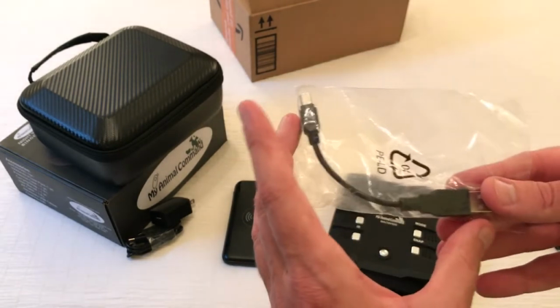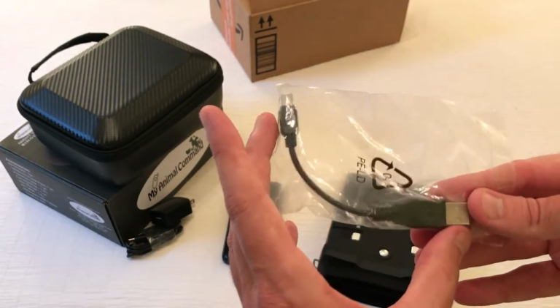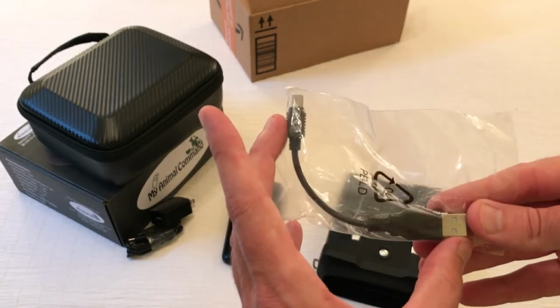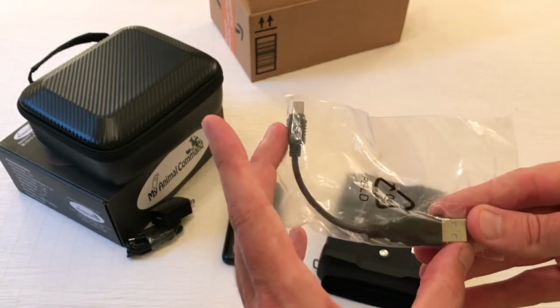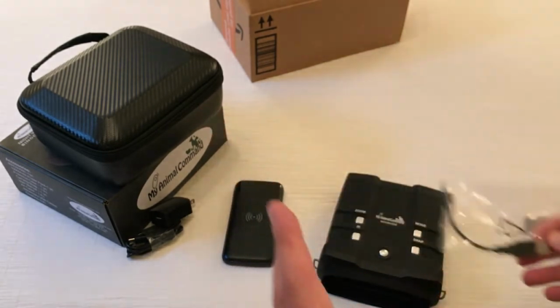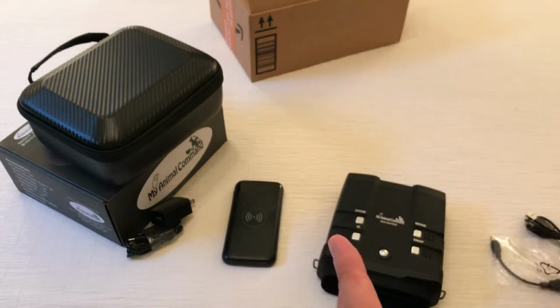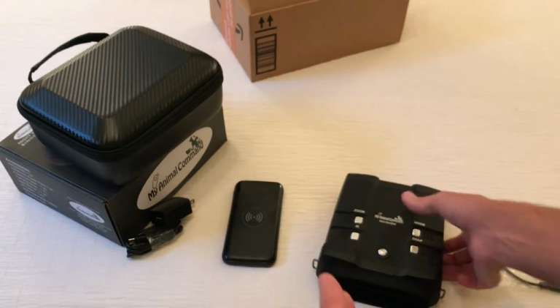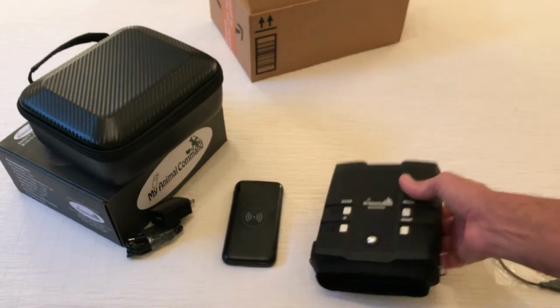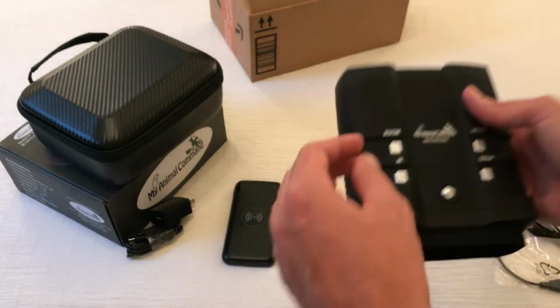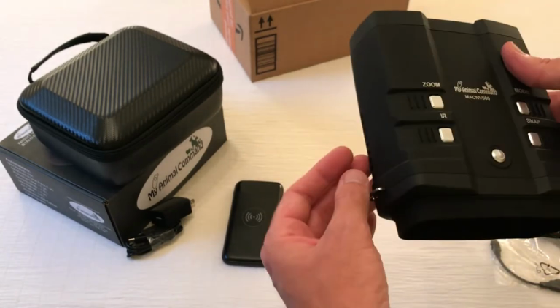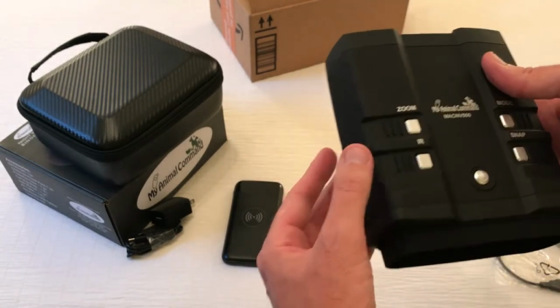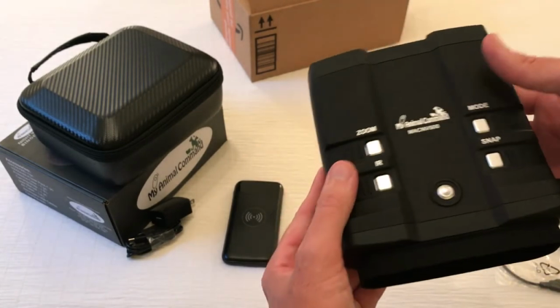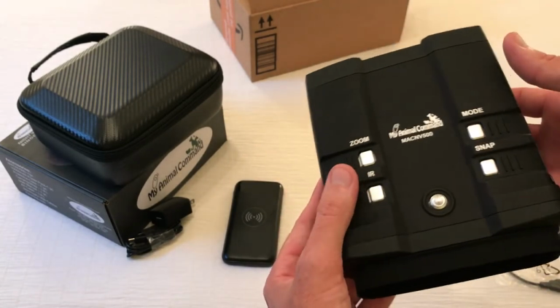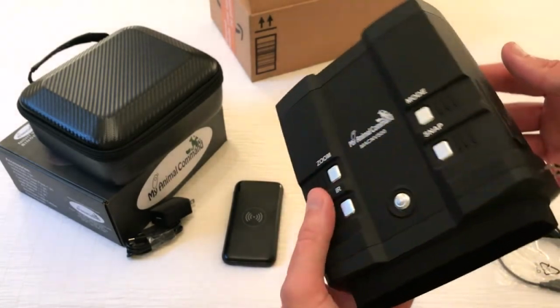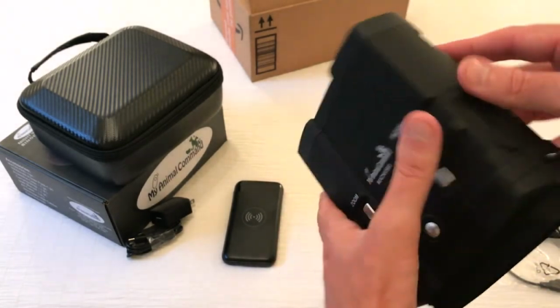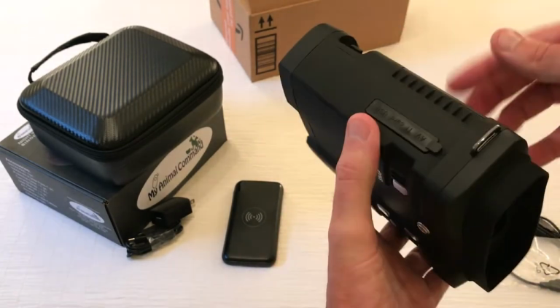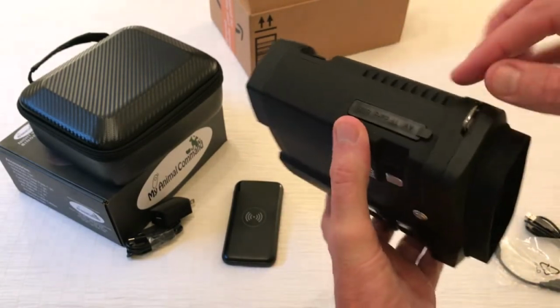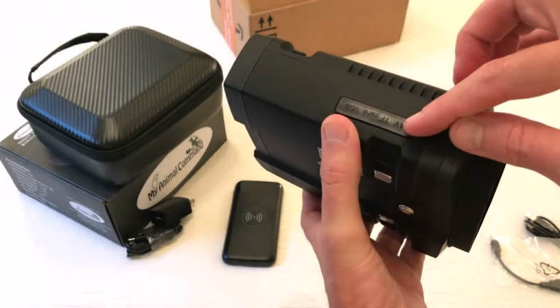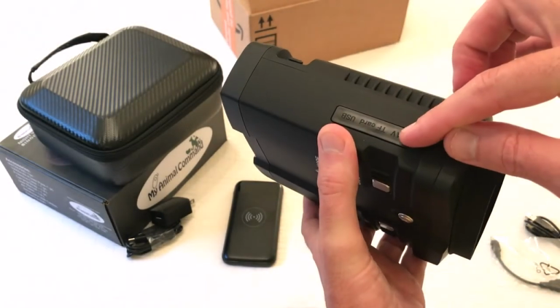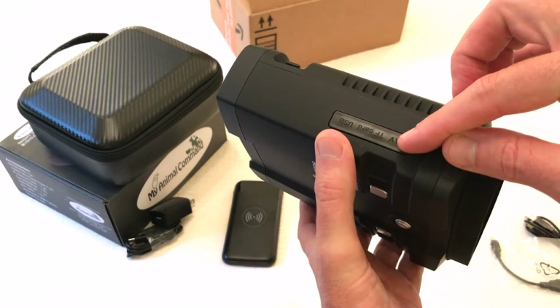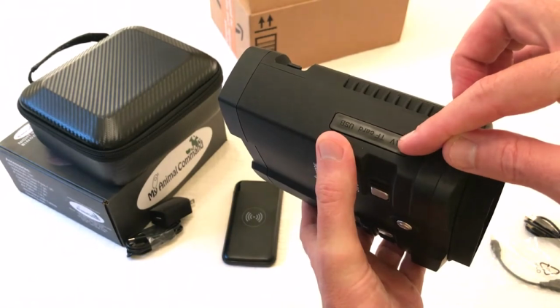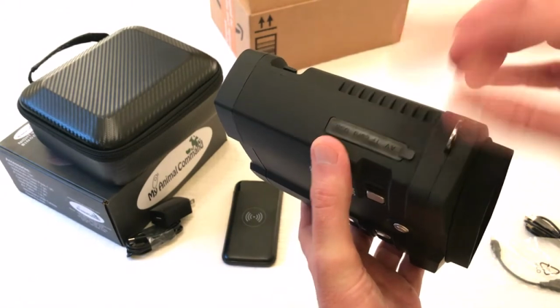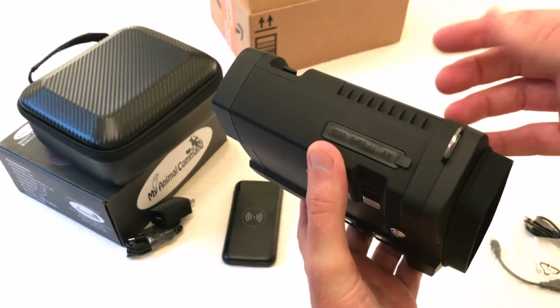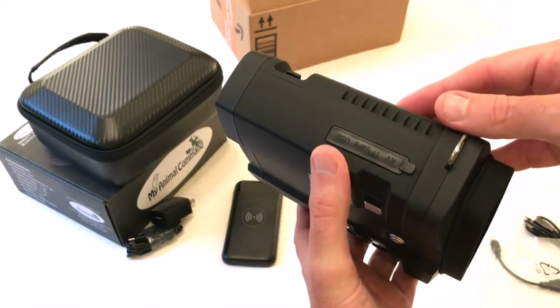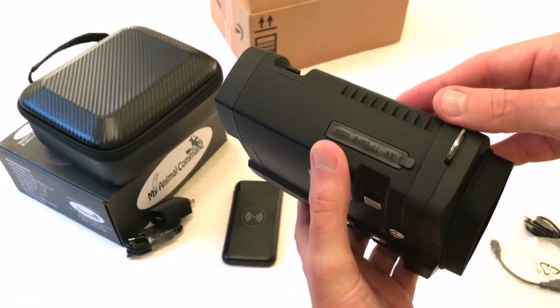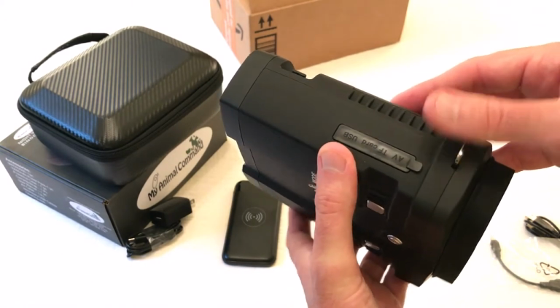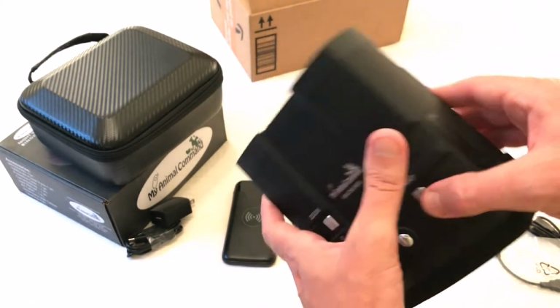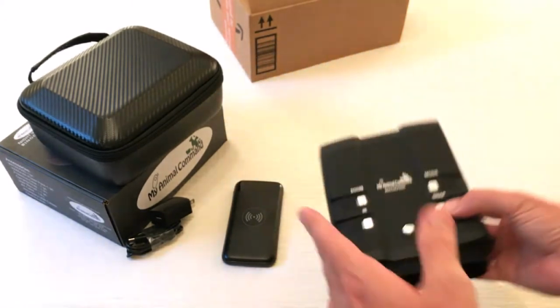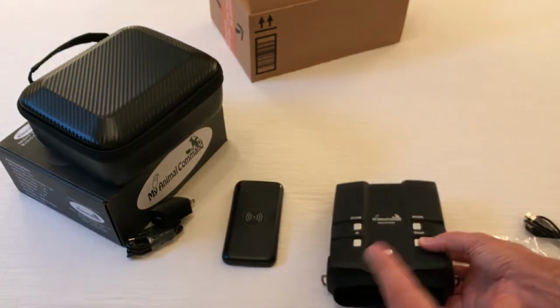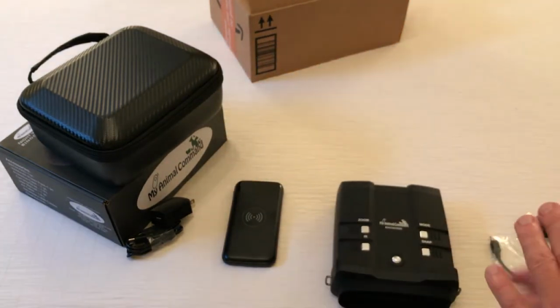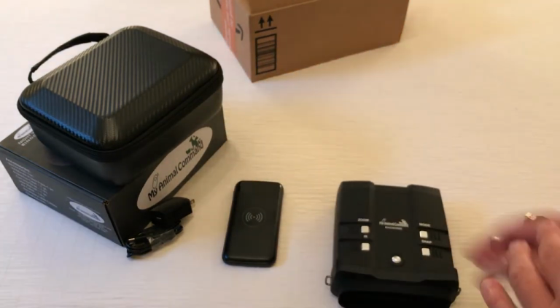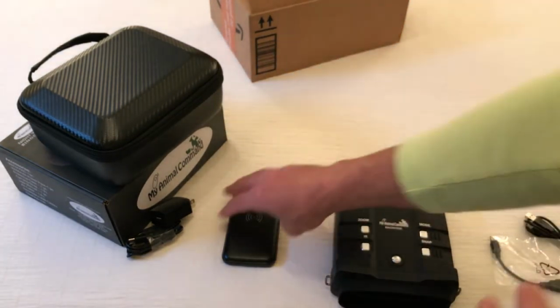You'll notice that because it's short, you're not going to have a lot of extra cable laying around. You've got just enough to get from the power pack to the binoculars to power them. So that's a quick look at the accessories.